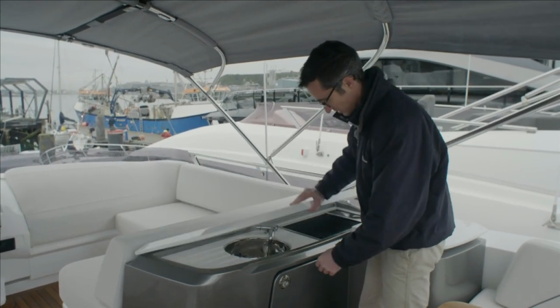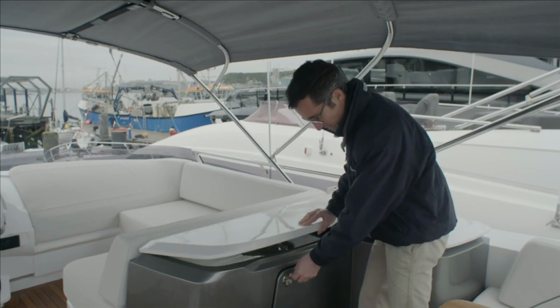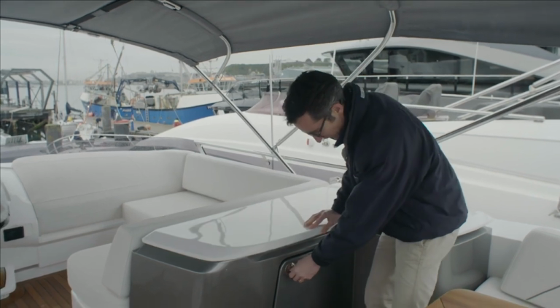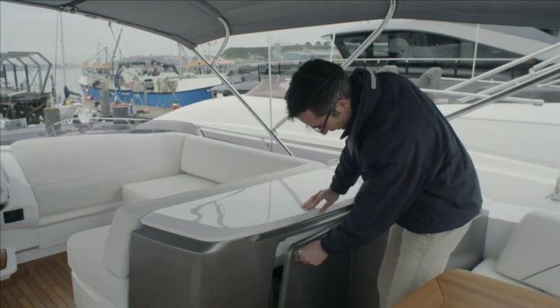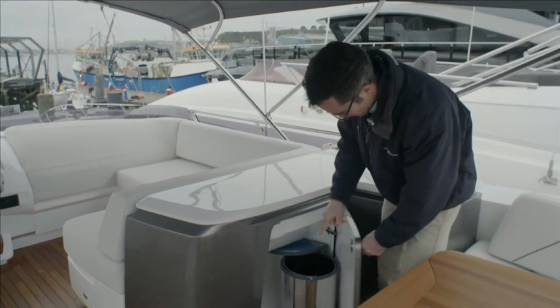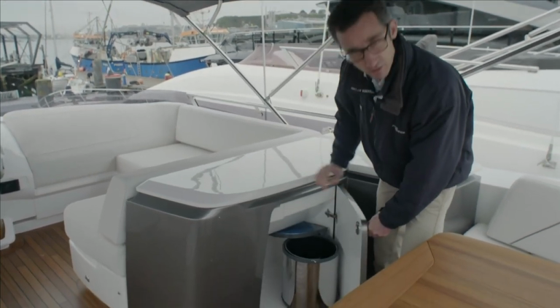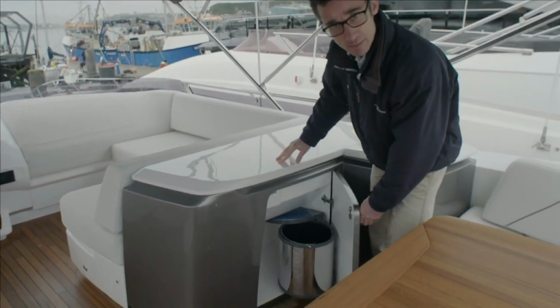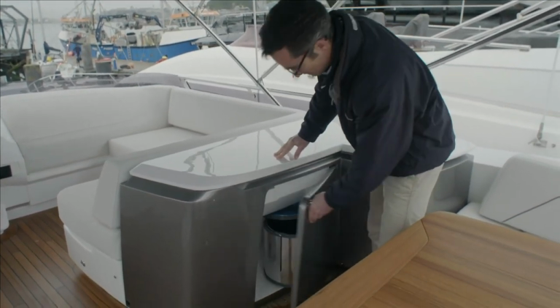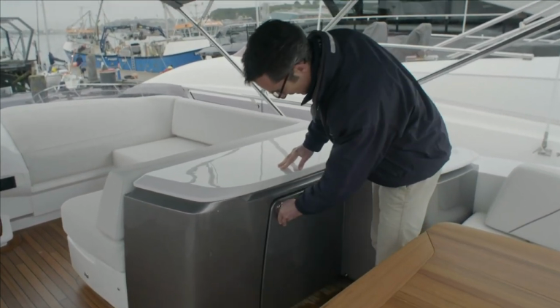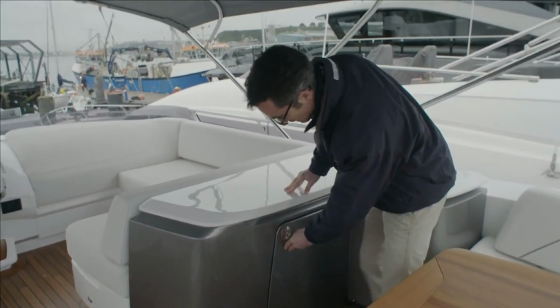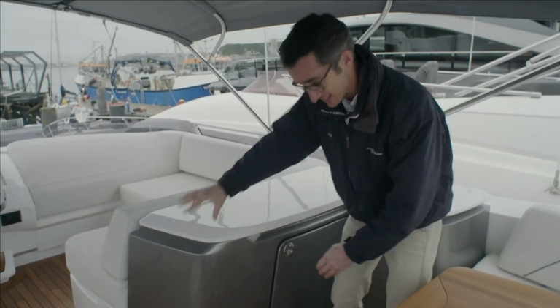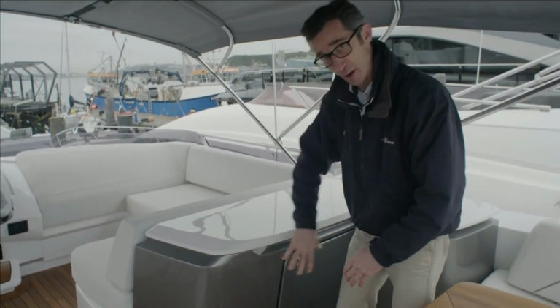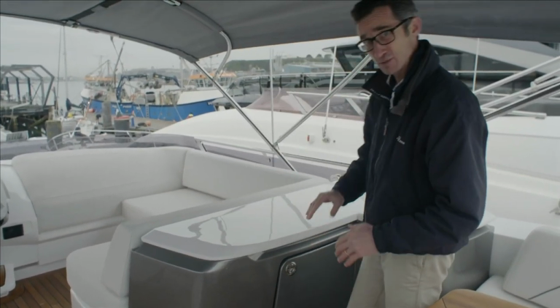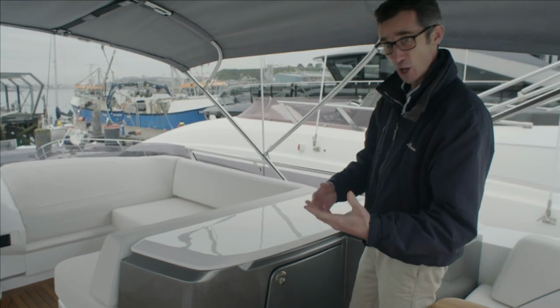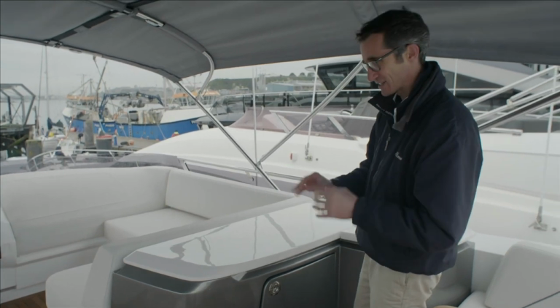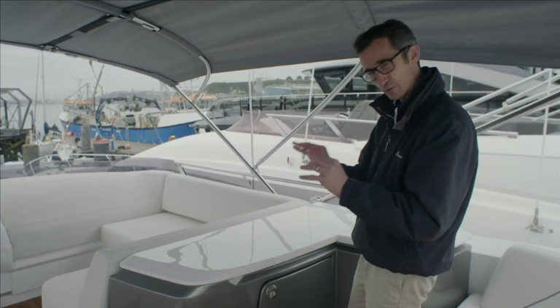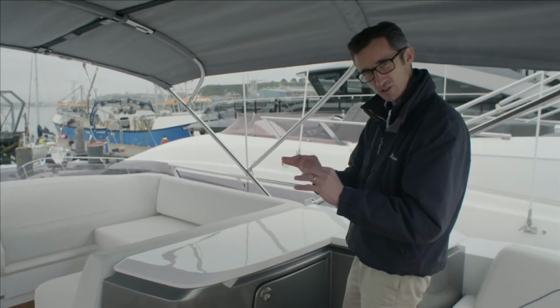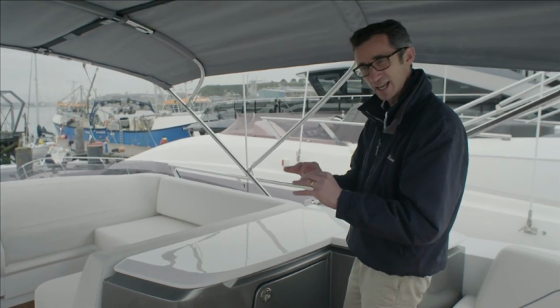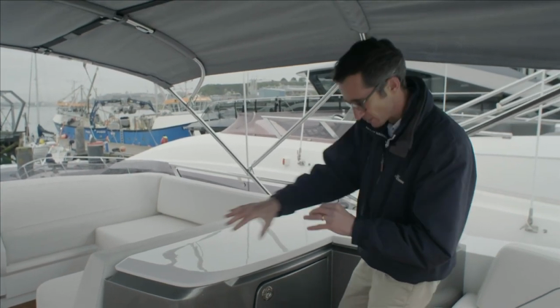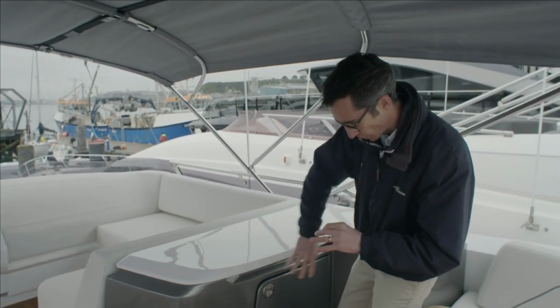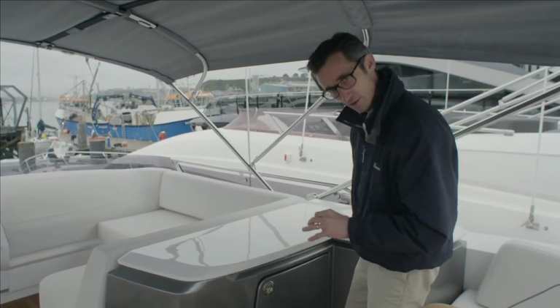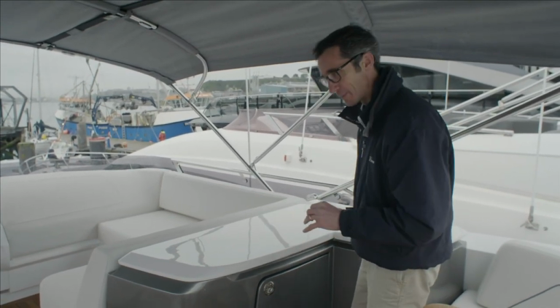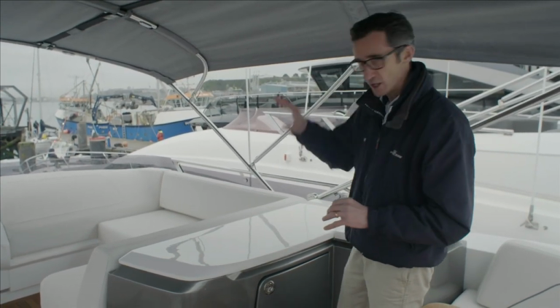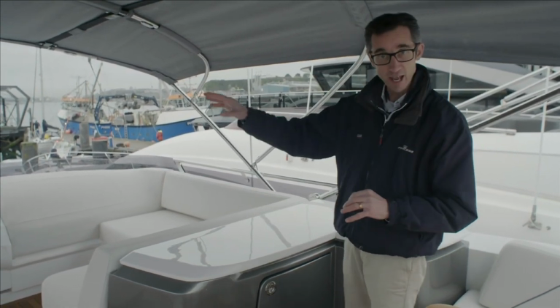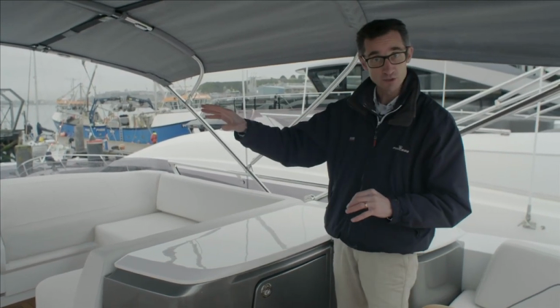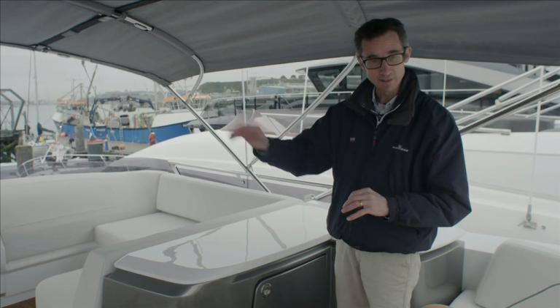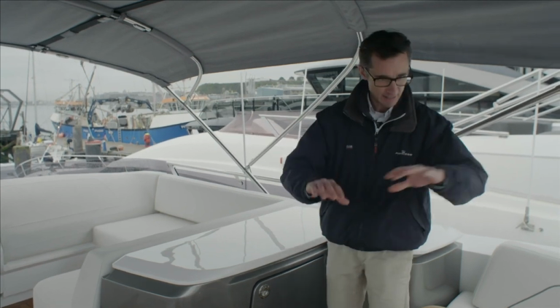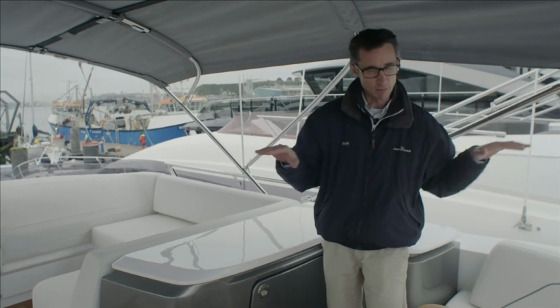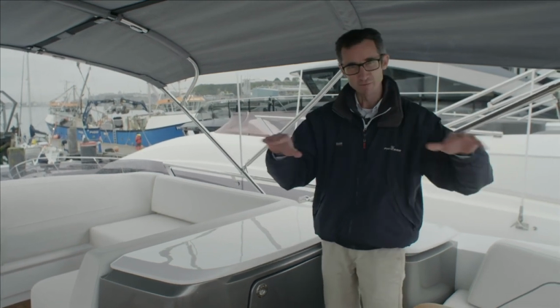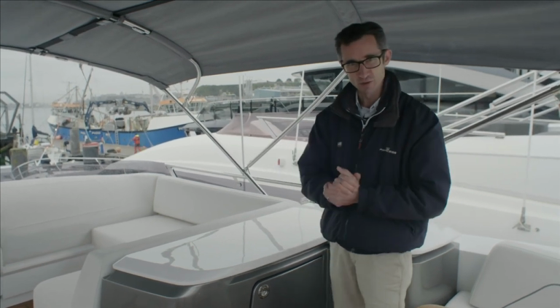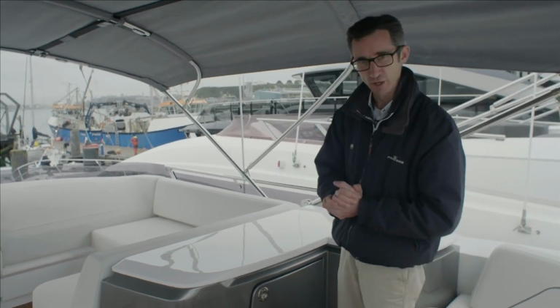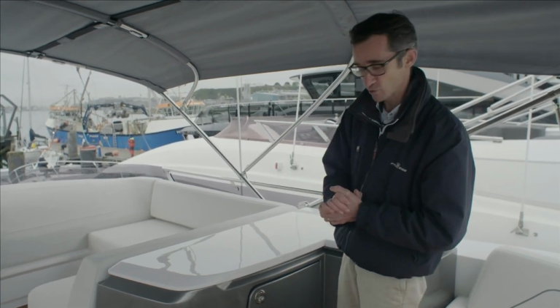There's a bin underneath there. This boat is fitted with the Allure pack, so there's a little bit of extra detail: painted wet bar, some paint on the helm, and a few extra features on the upholstery.